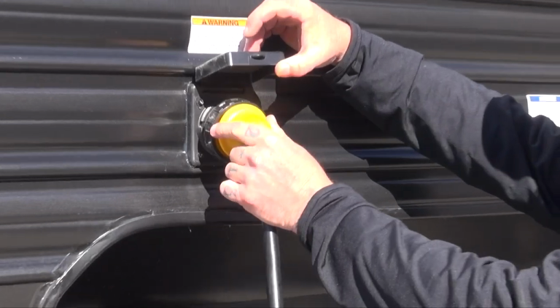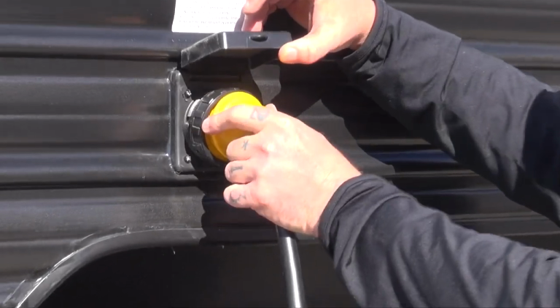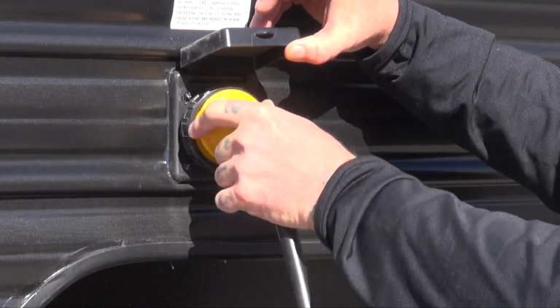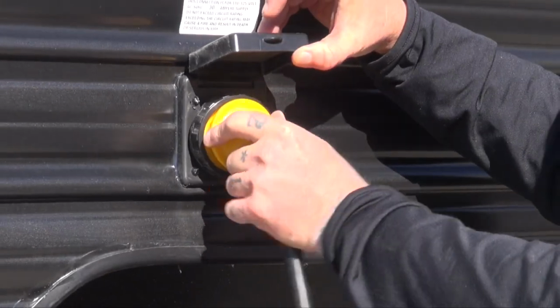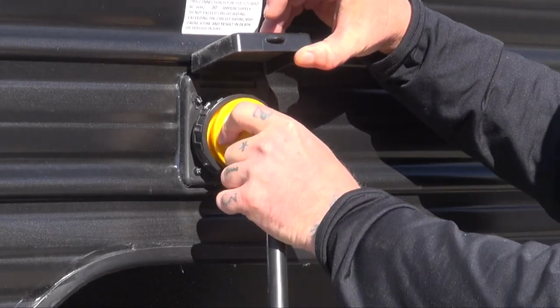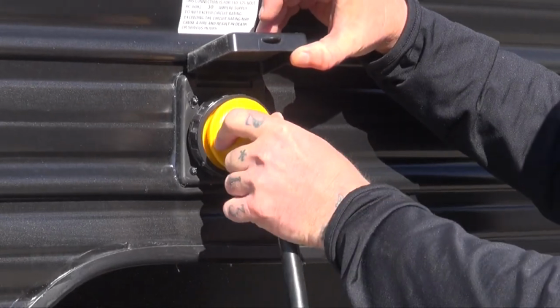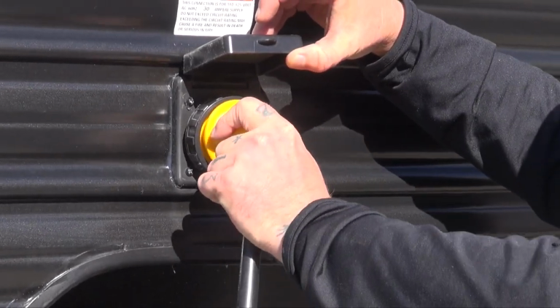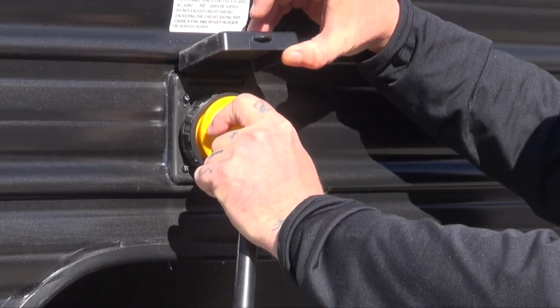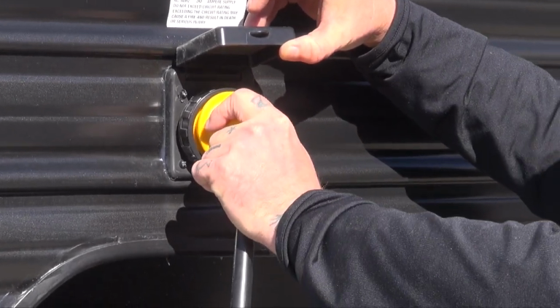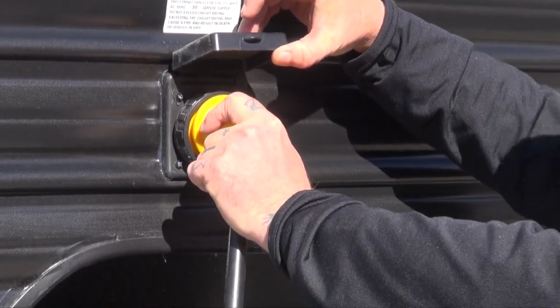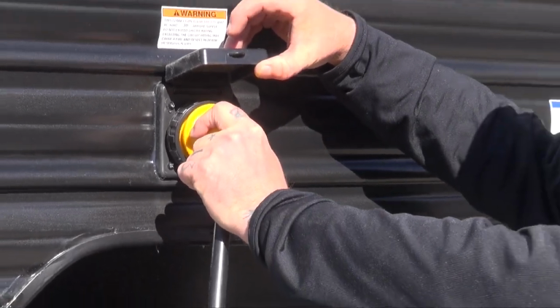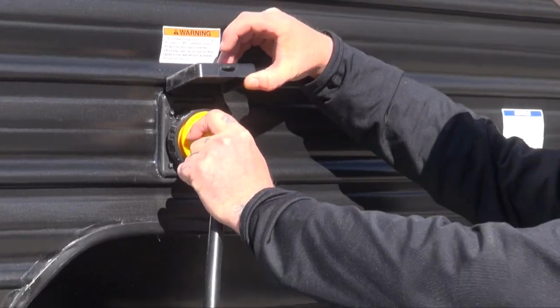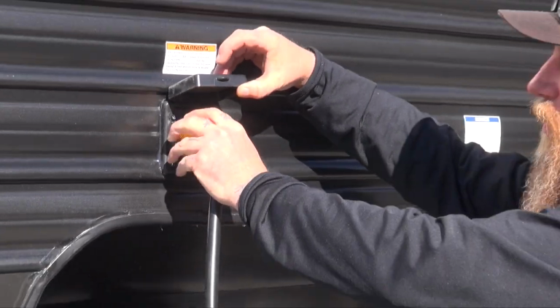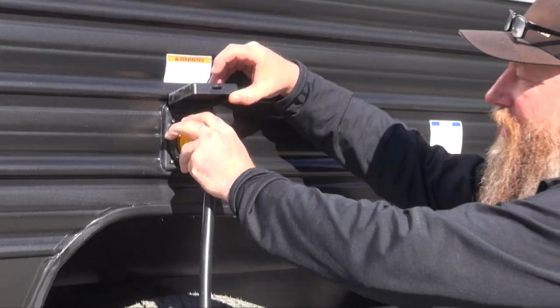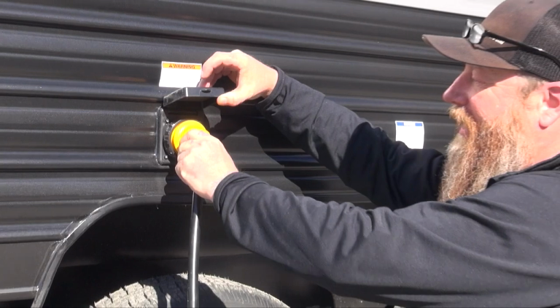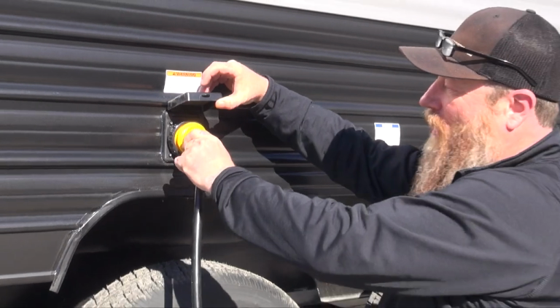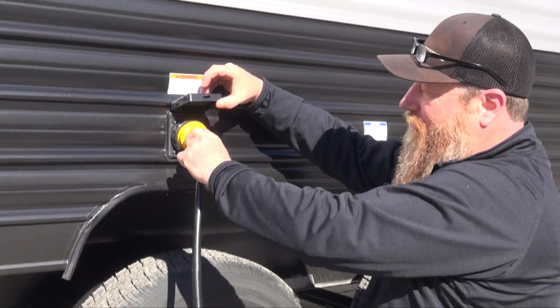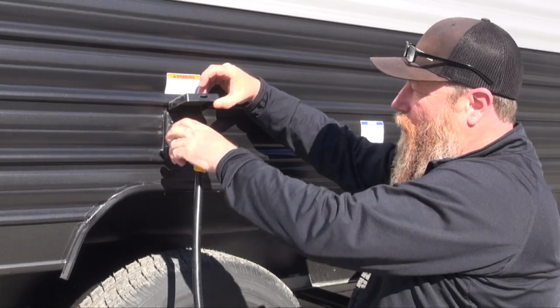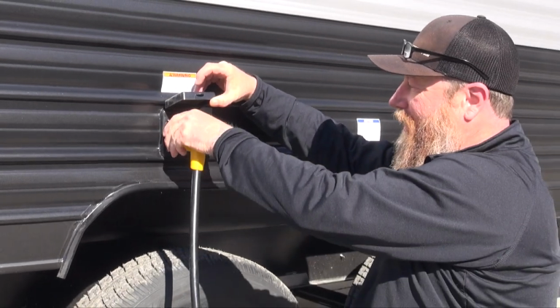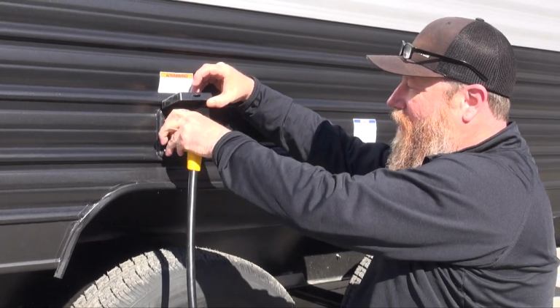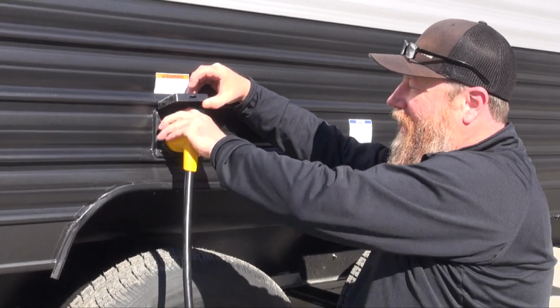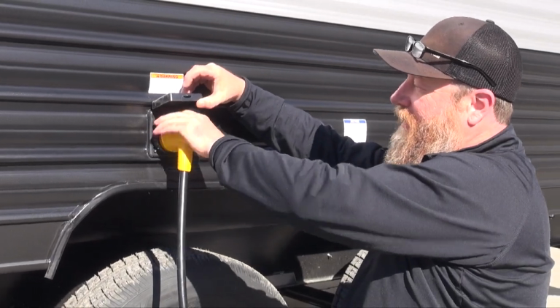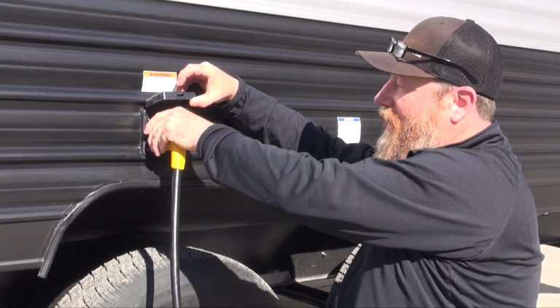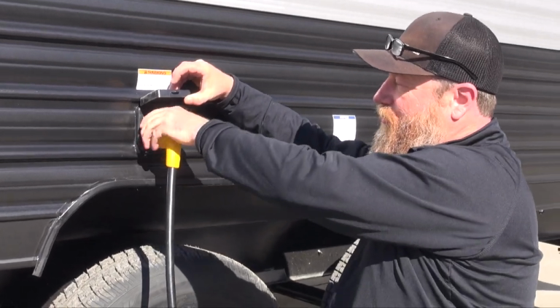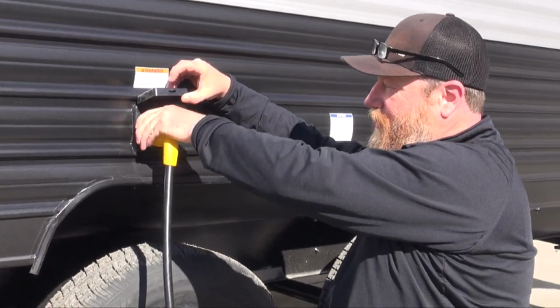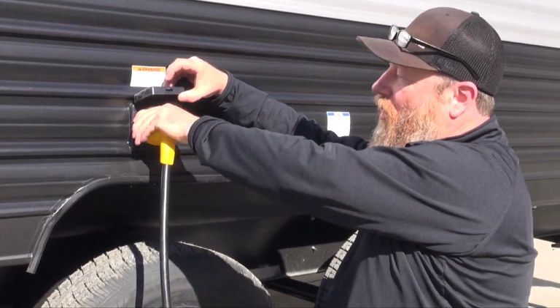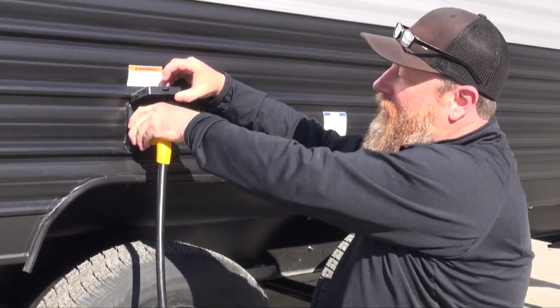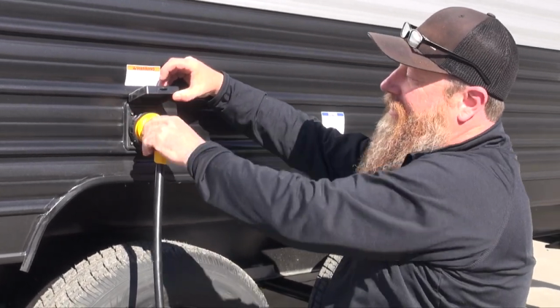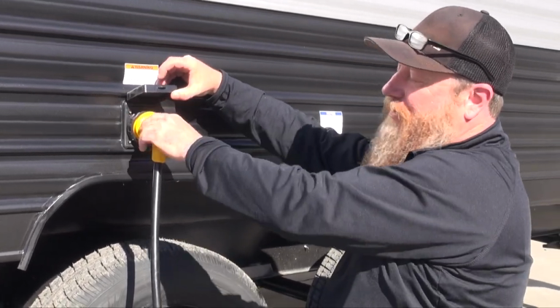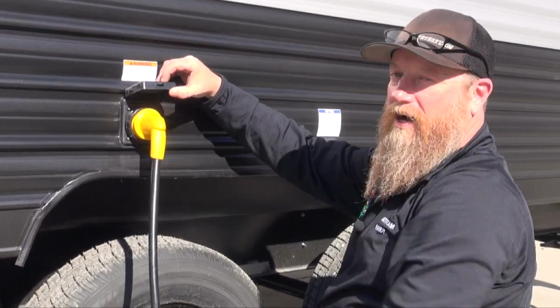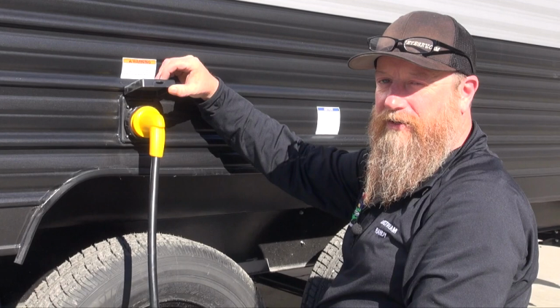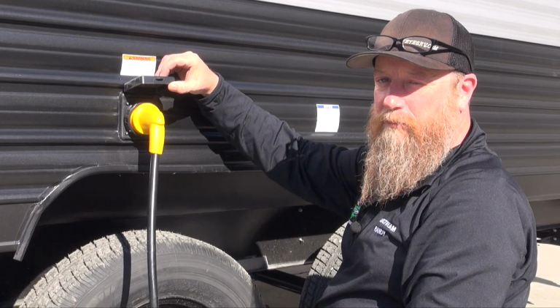Line those up and then we're going to twist it a little bit to the right, or clockwise, to get a positive lock where it can't come out. Then we can go ahead and twist this collar and that will stay locked onto the camper.